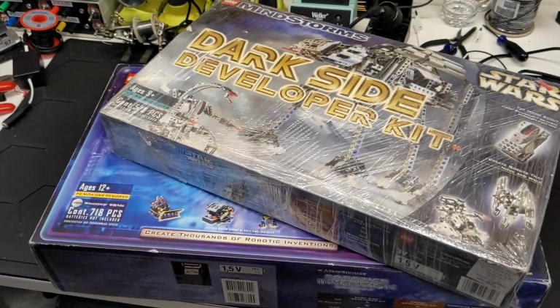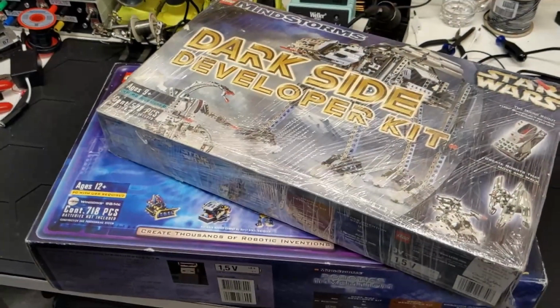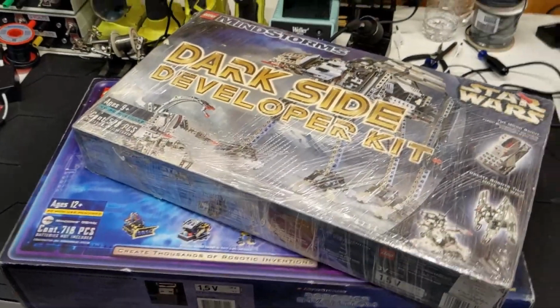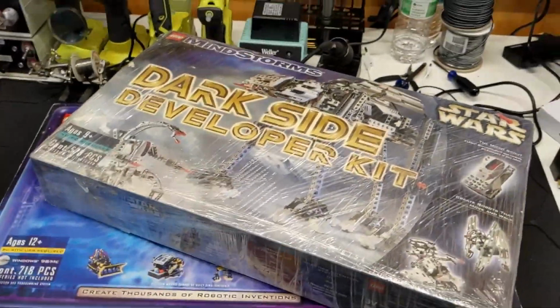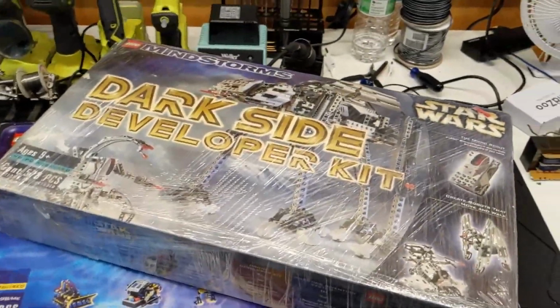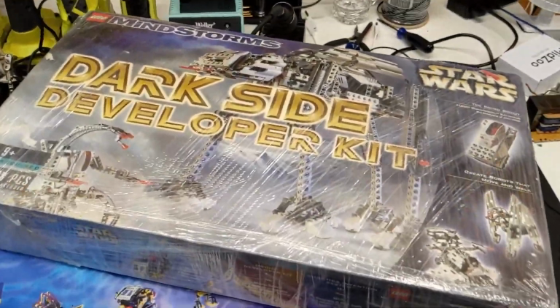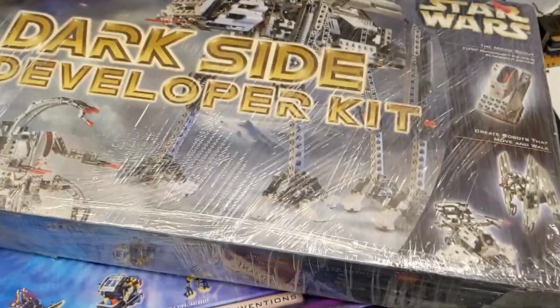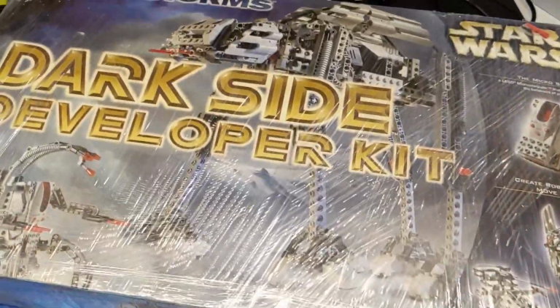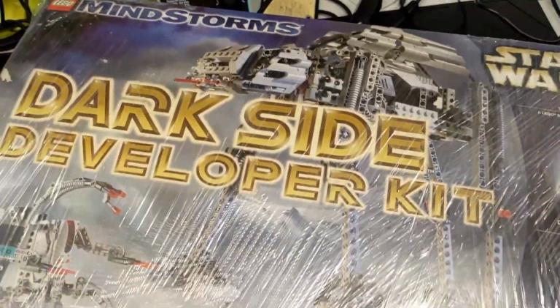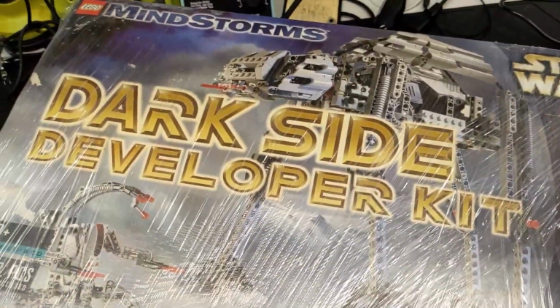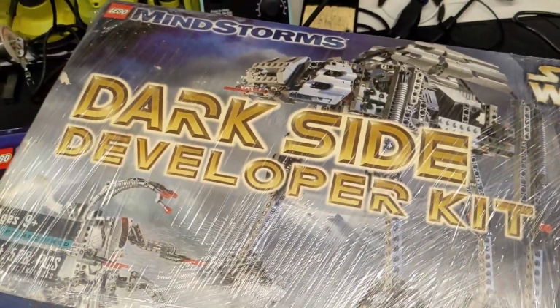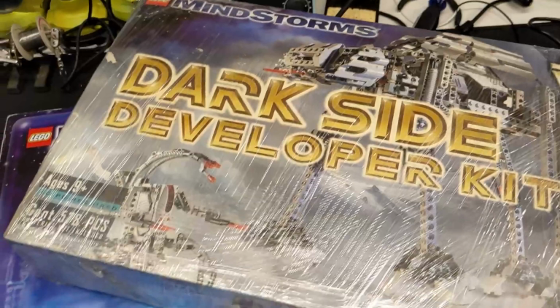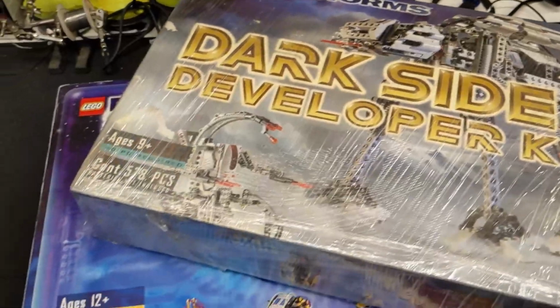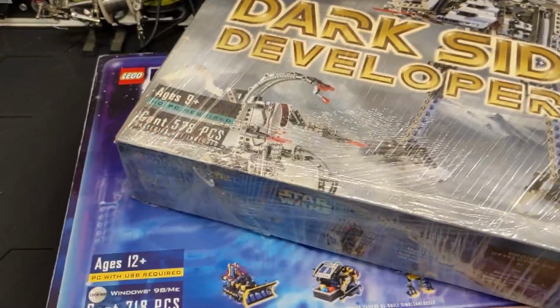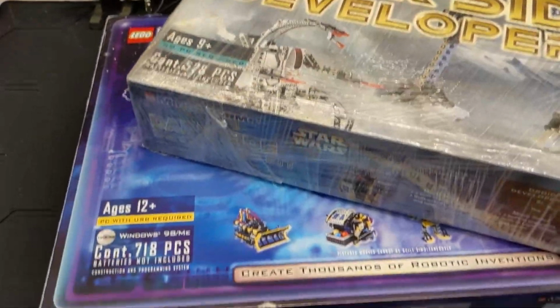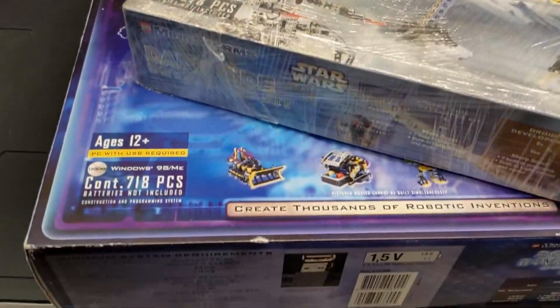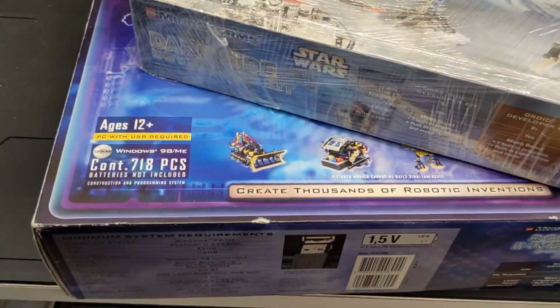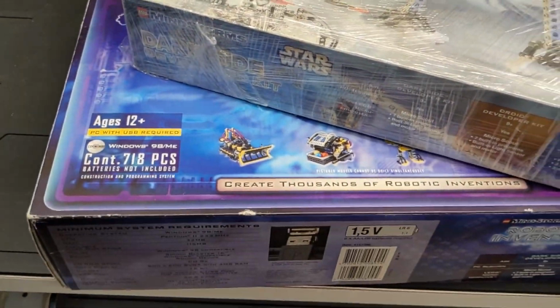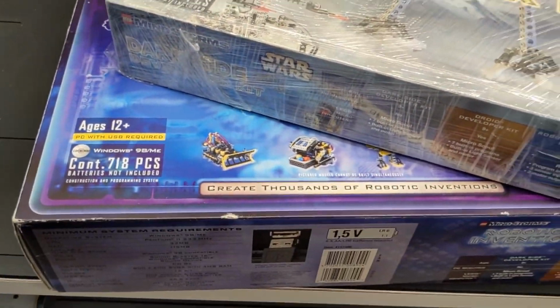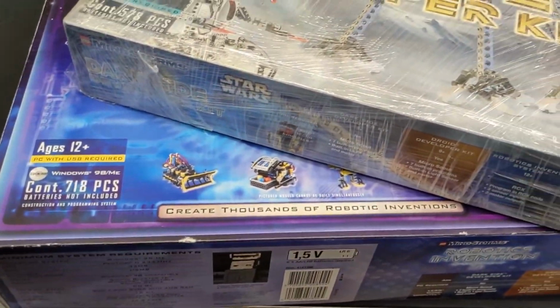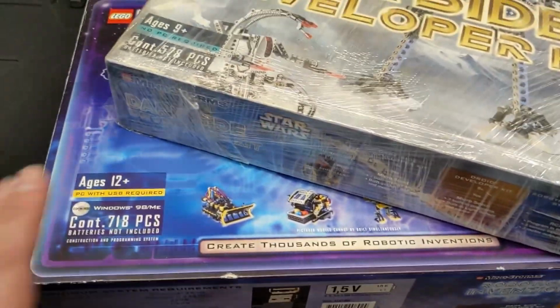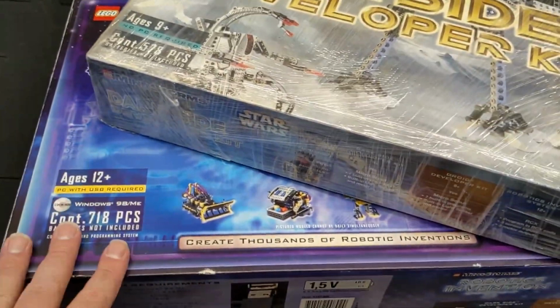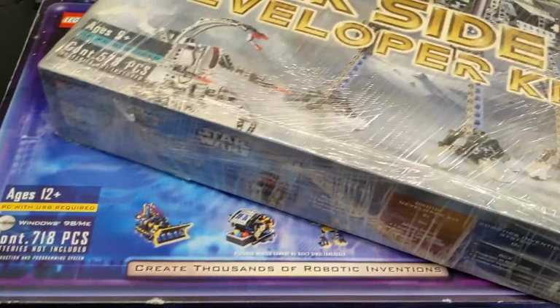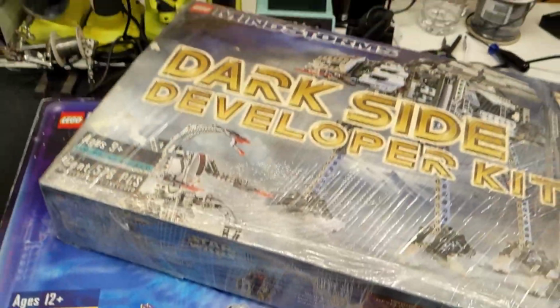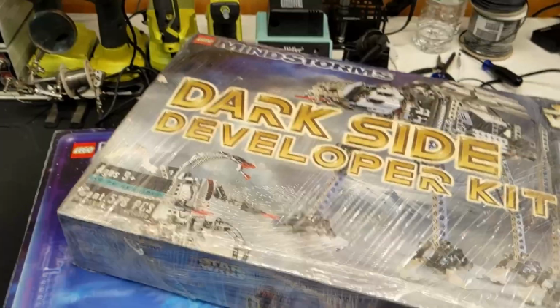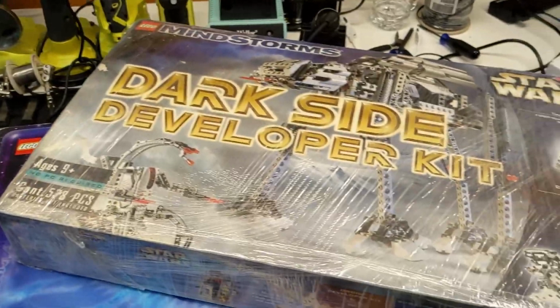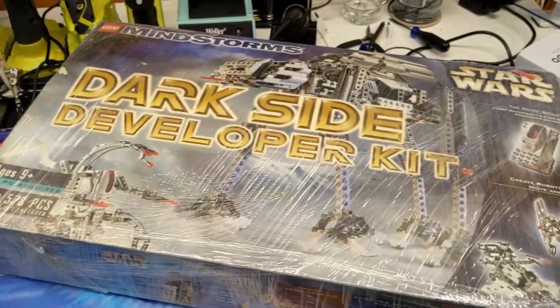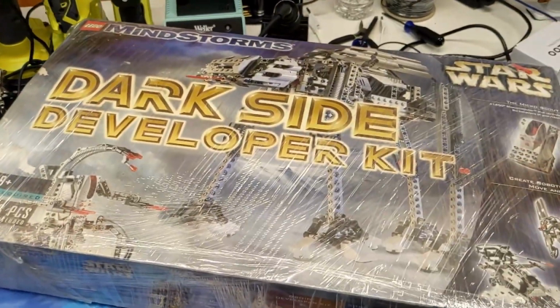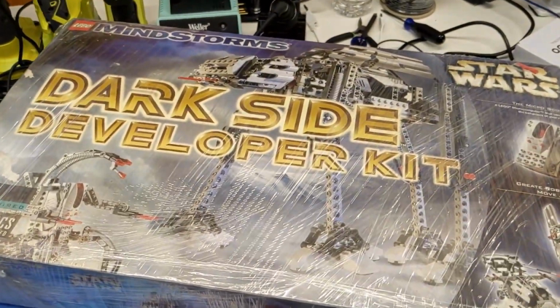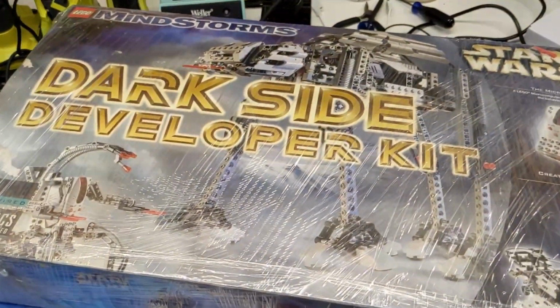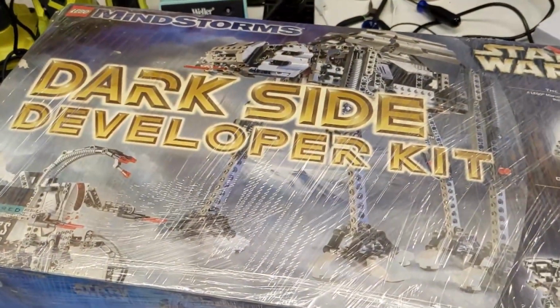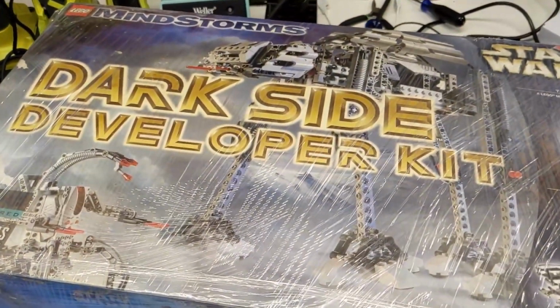Remember when I used to do Mindstorms unboxing instead of just trains all the time? Well, I got a couple more today. I didn't even need this one, but it was a good deal. So let's open these up and see what we got.